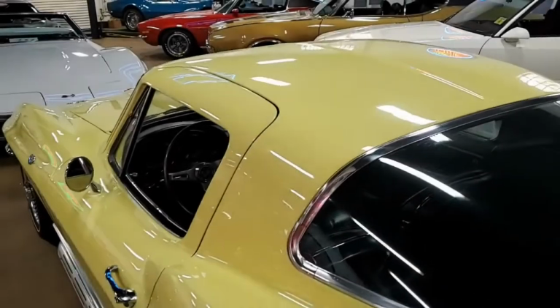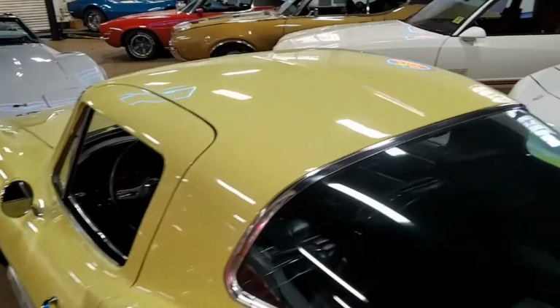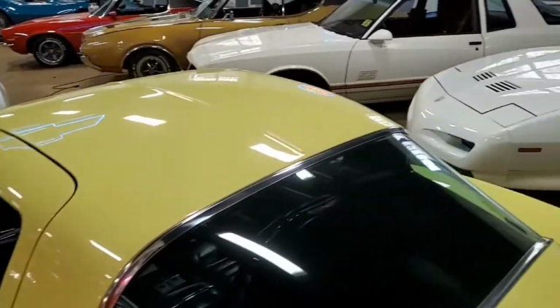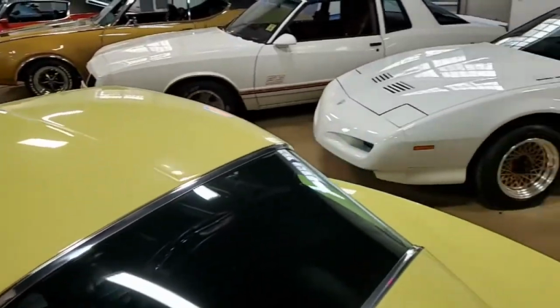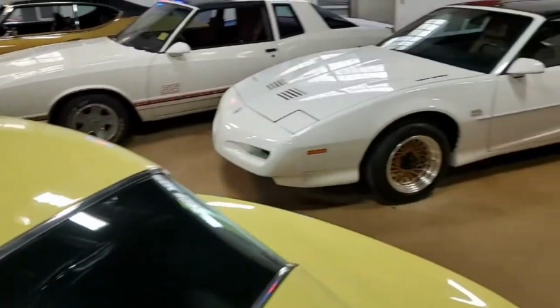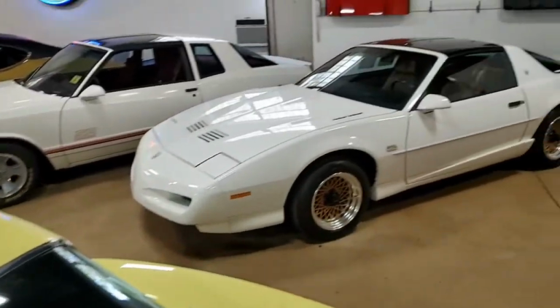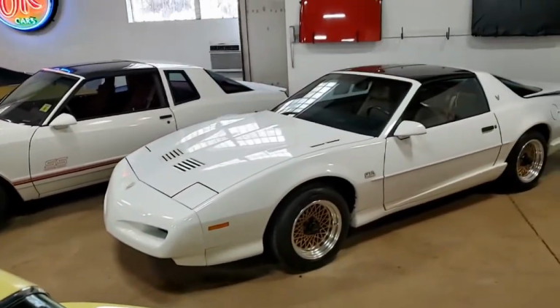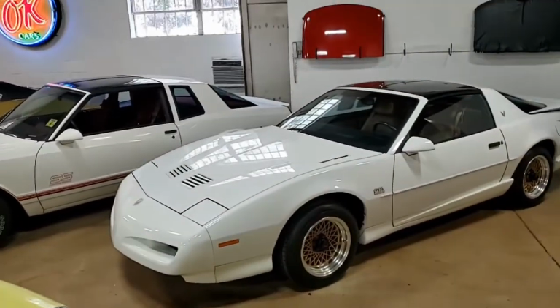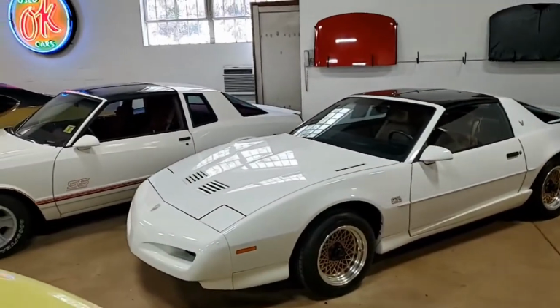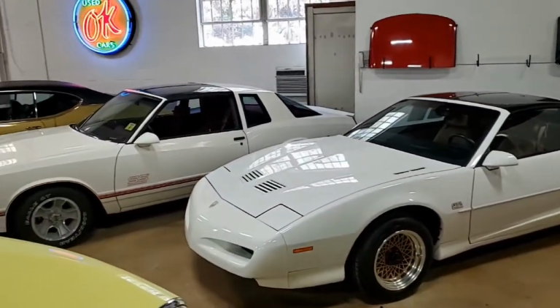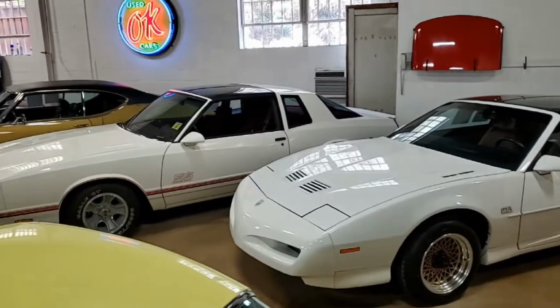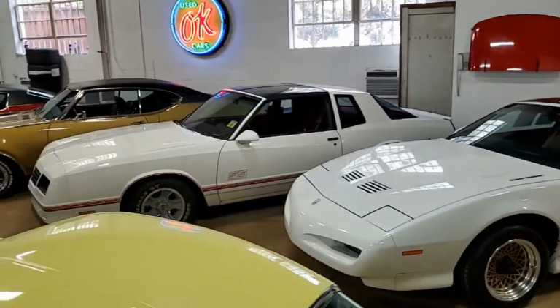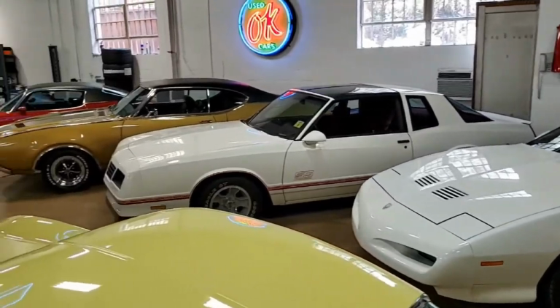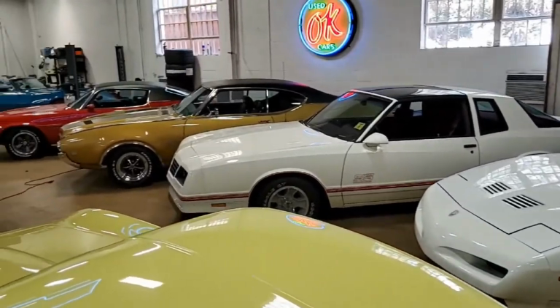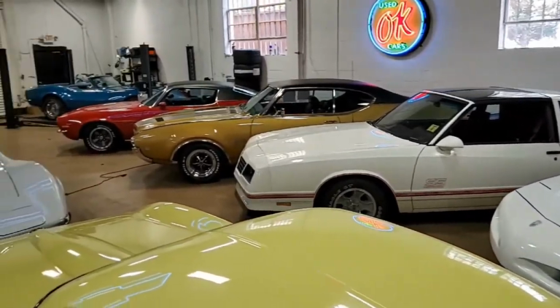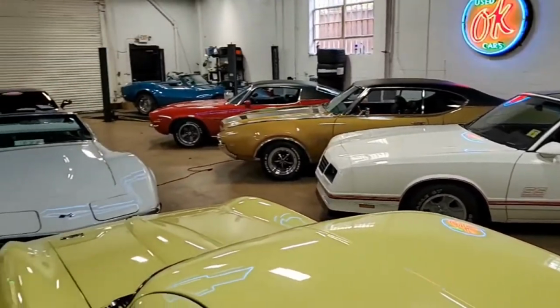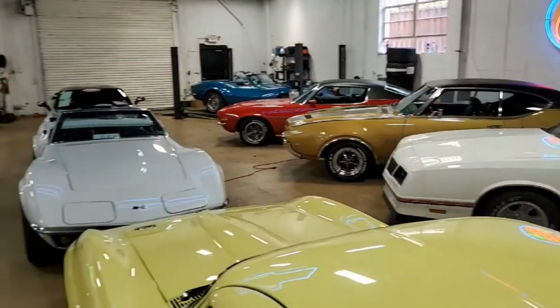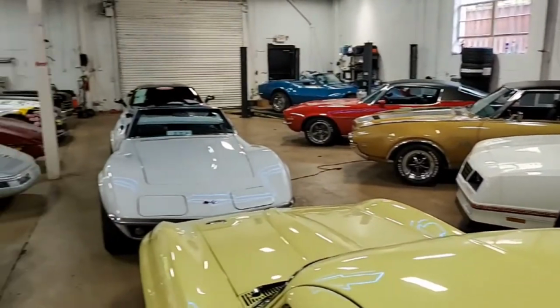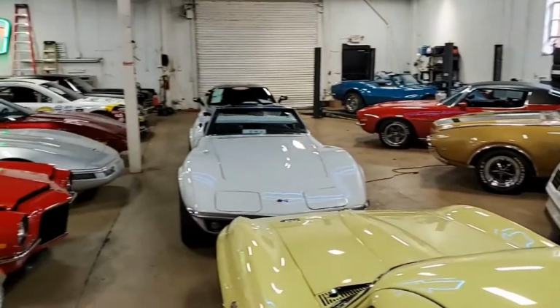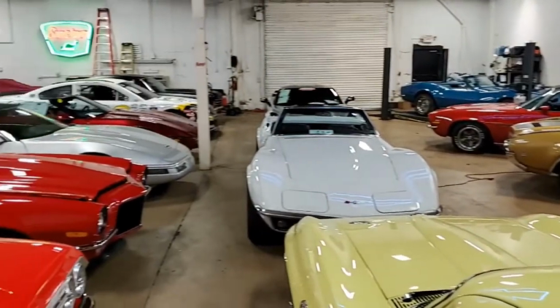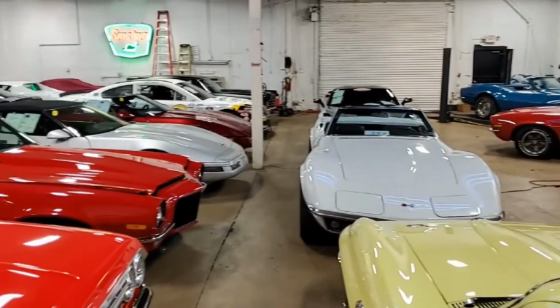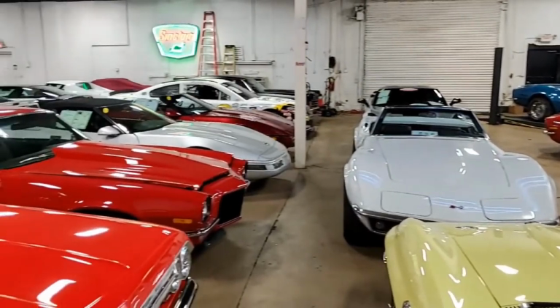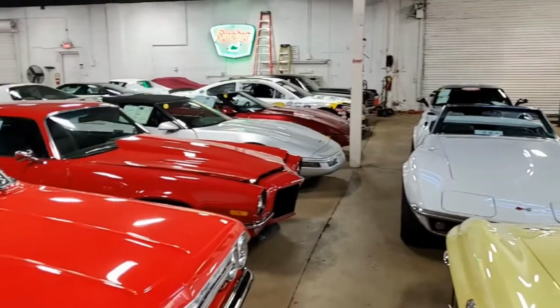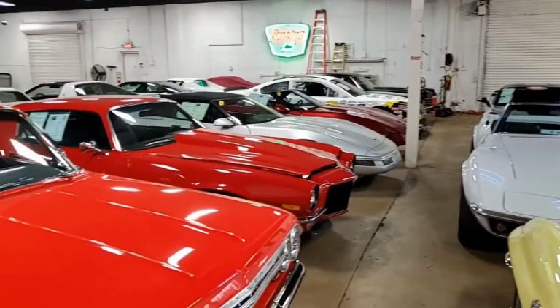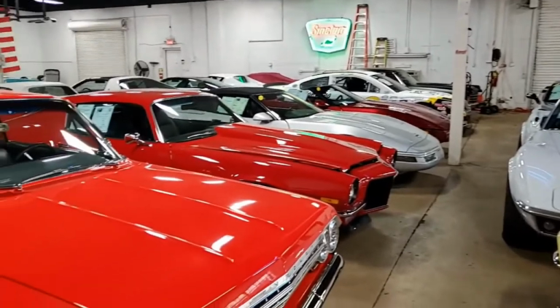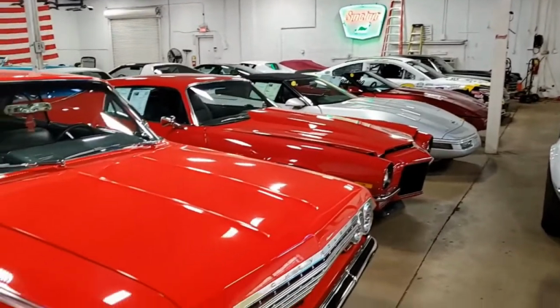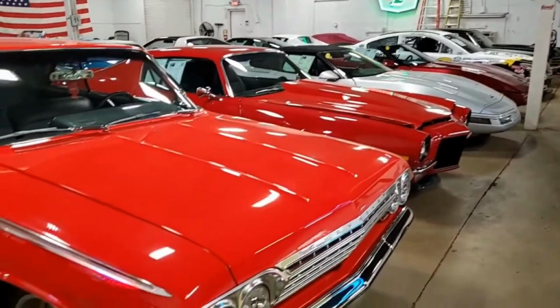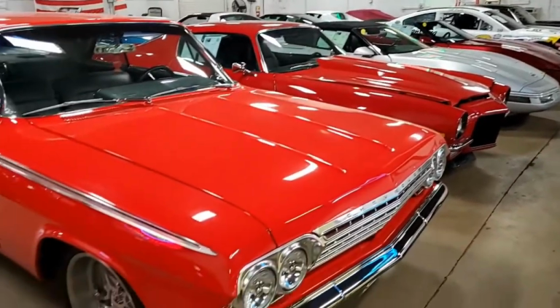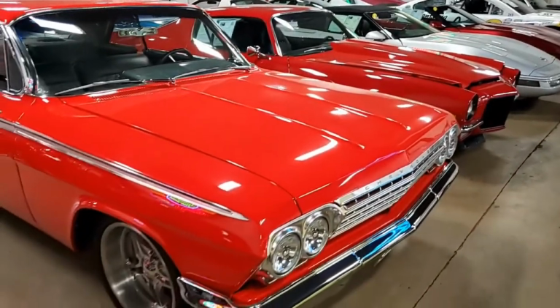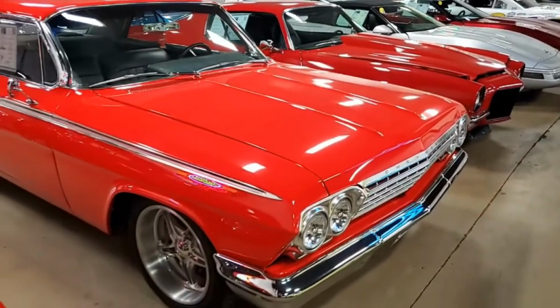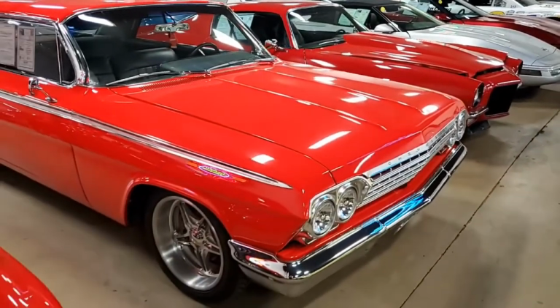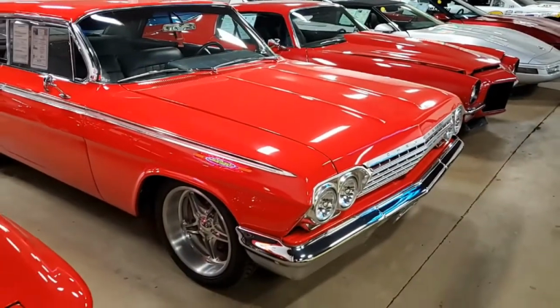Remember, BioVet.net is not only home to some of the finest classic and late model Corvettes, but it's also home to some of America's finest classic muscle cars. And this is a beautiful 1962 Impala.